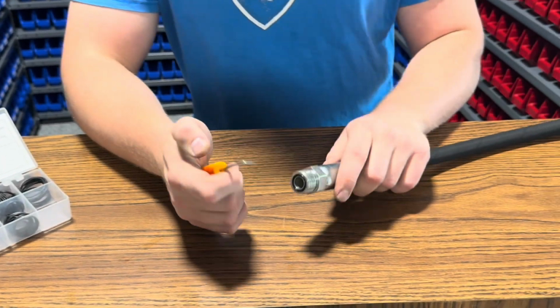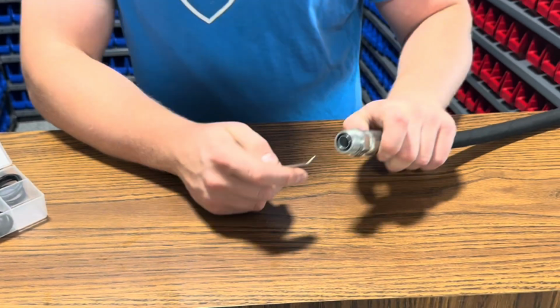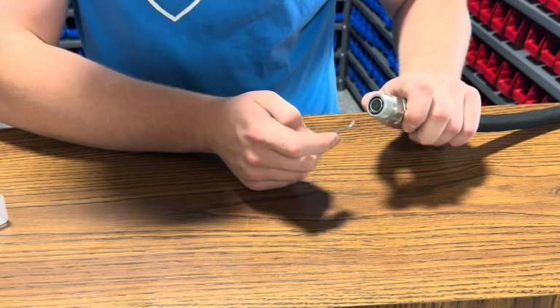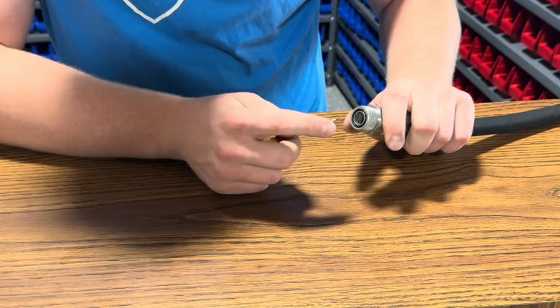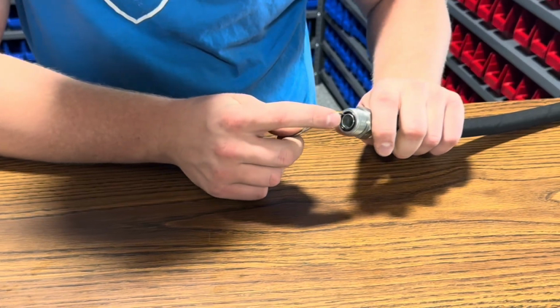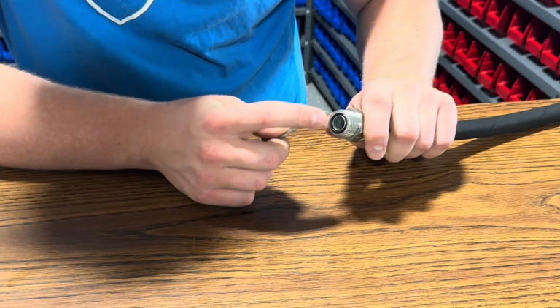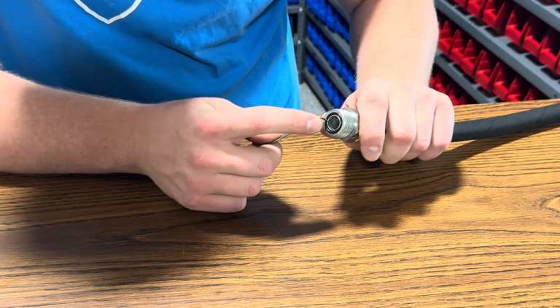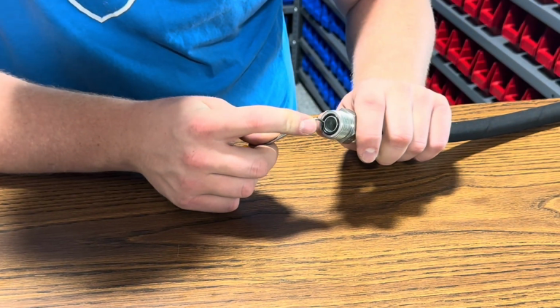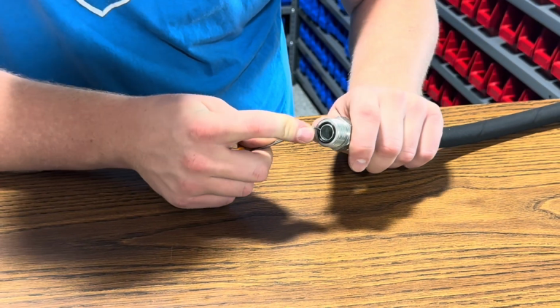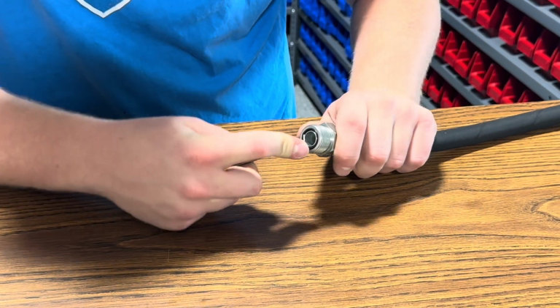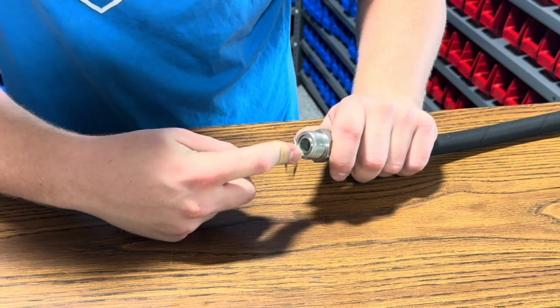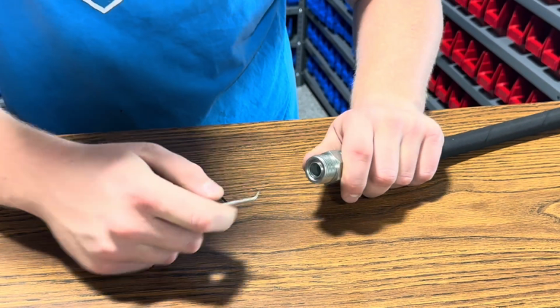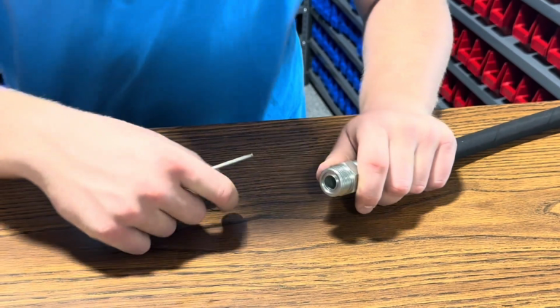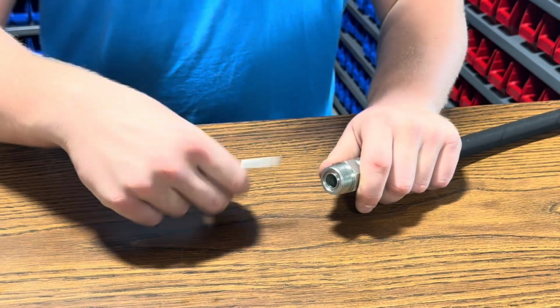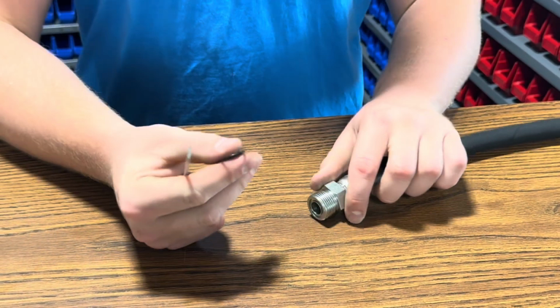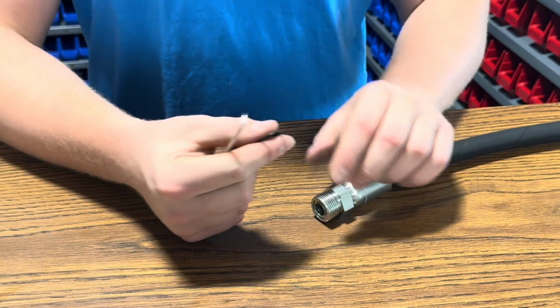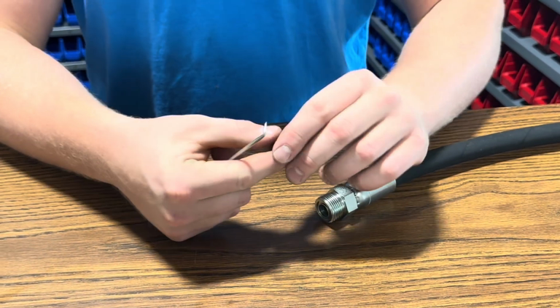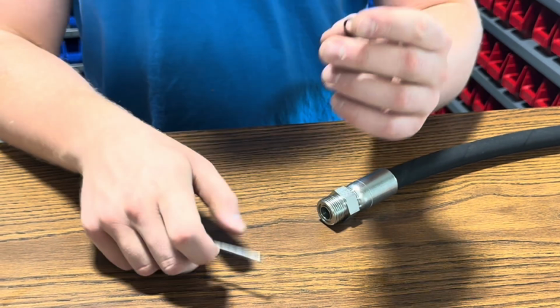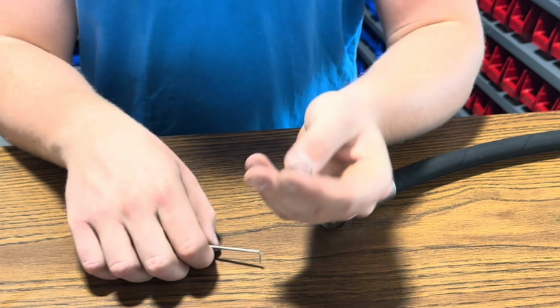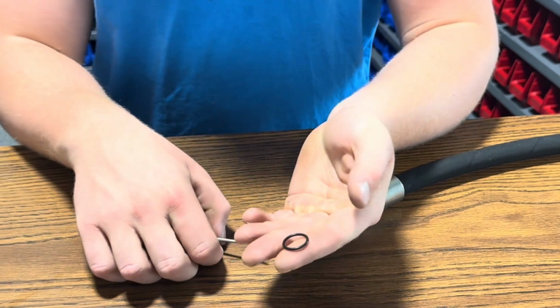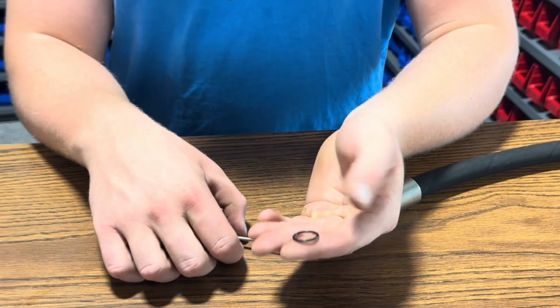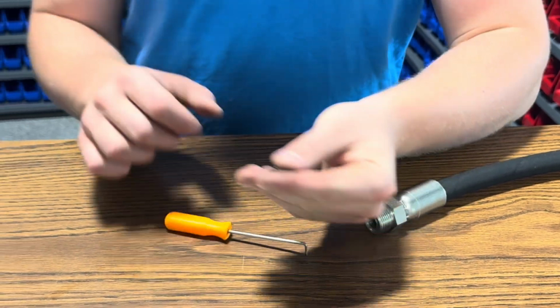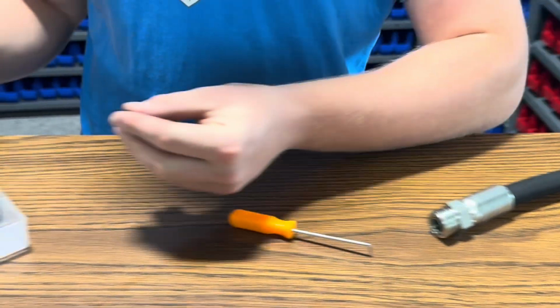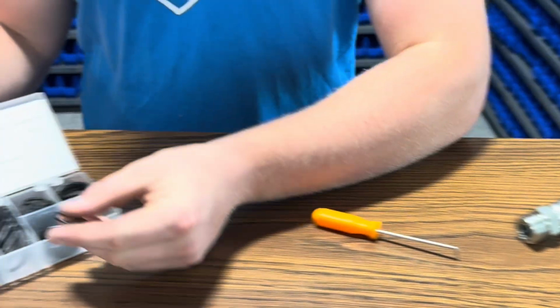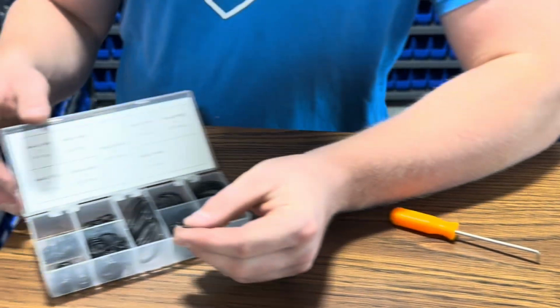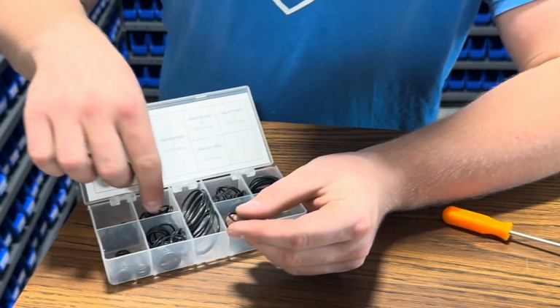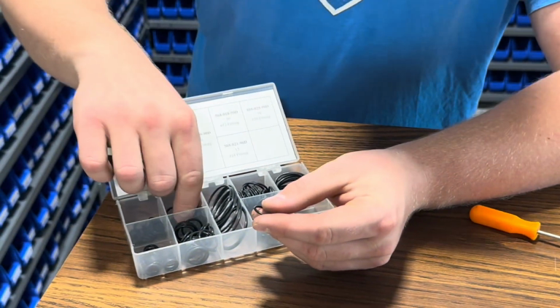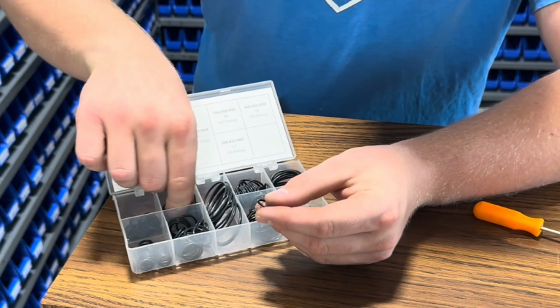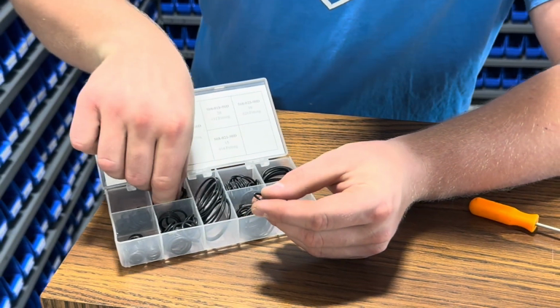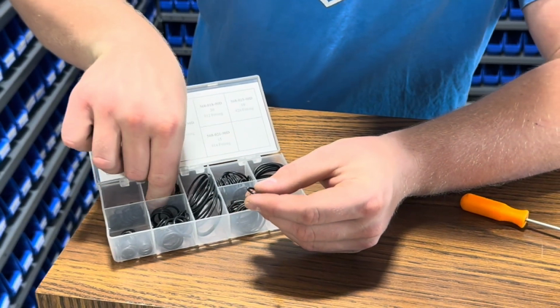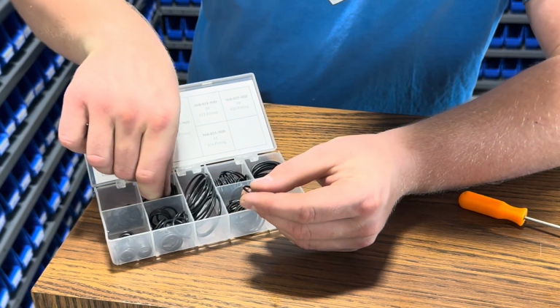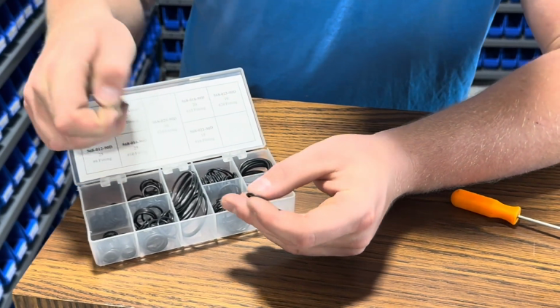To replace it, you're going to grab your tool, stick it on the inside of your o-ring, and just take it out. Then grab your old o-ring and come over to the kit to compare it with some of the other ones.